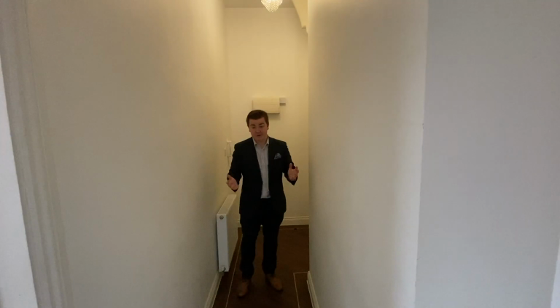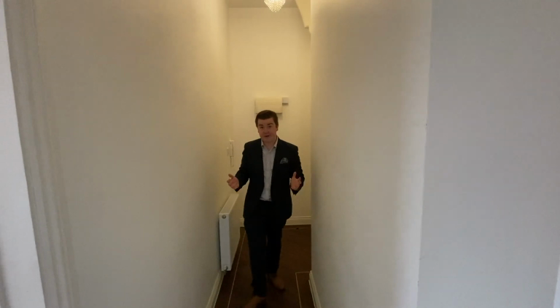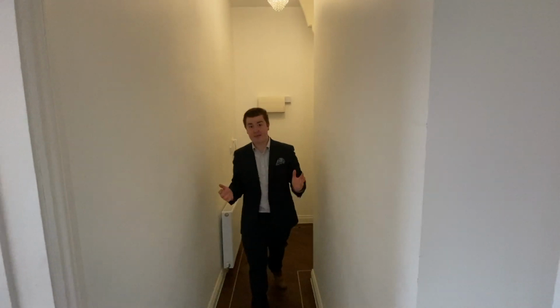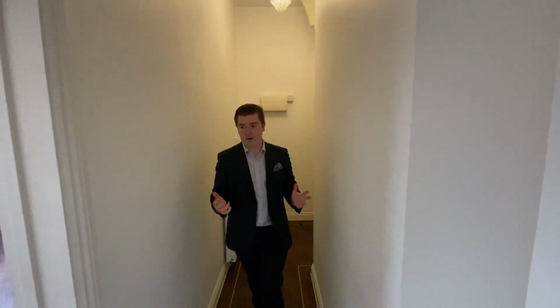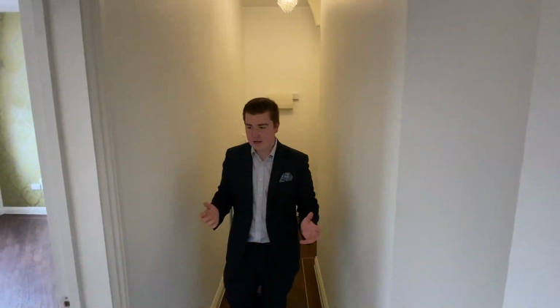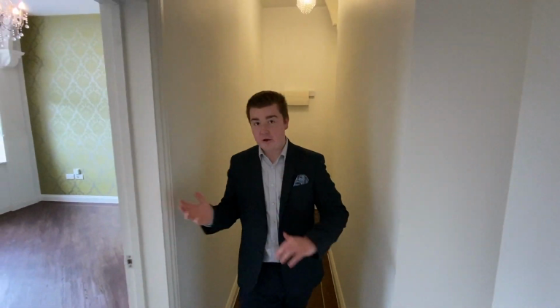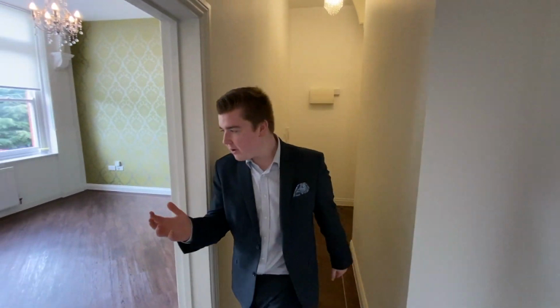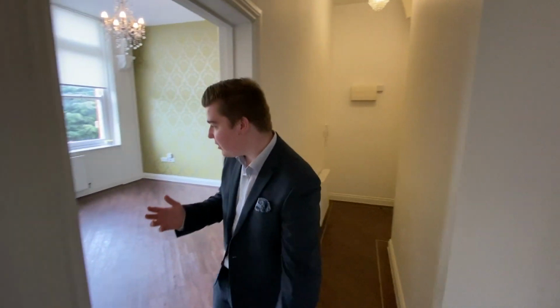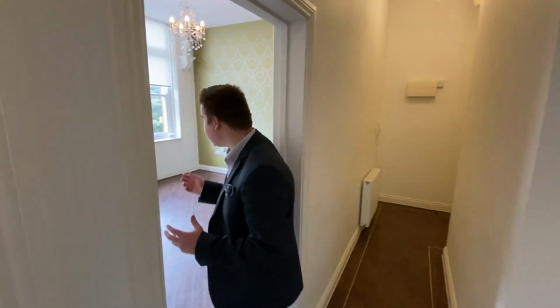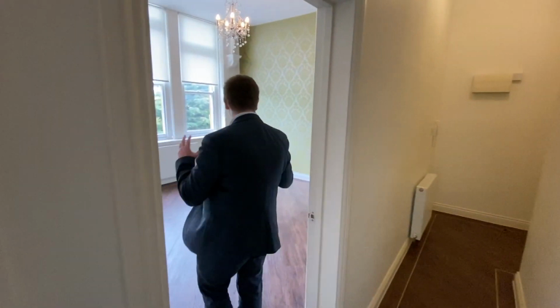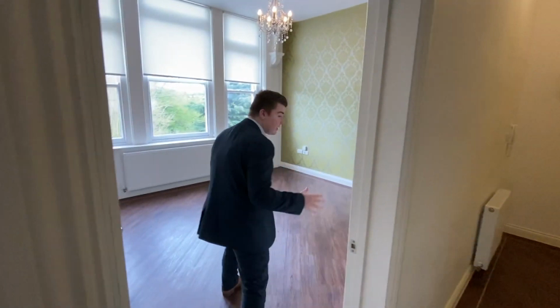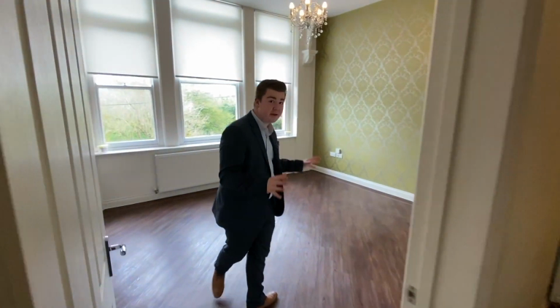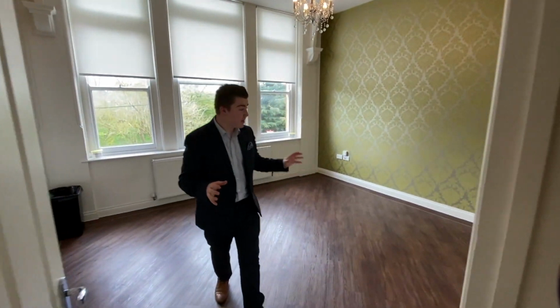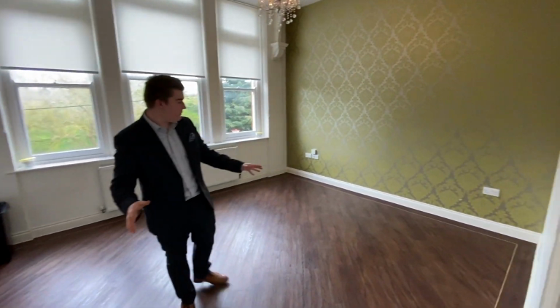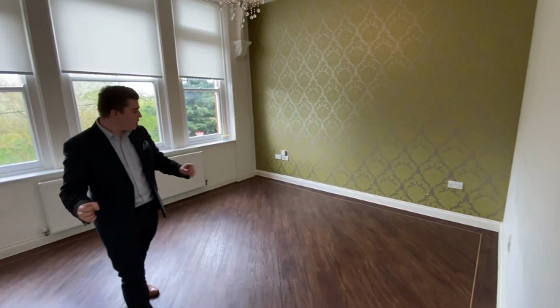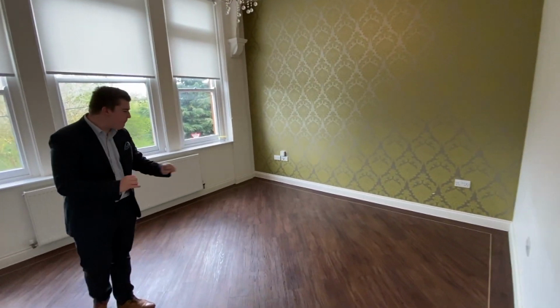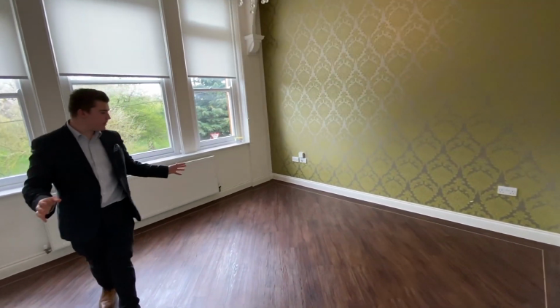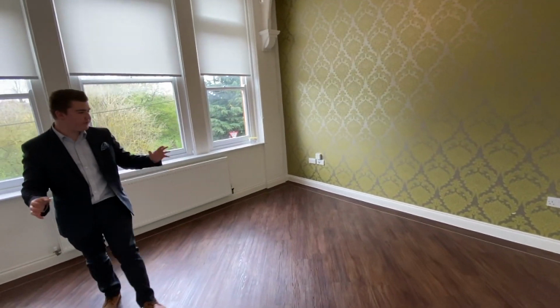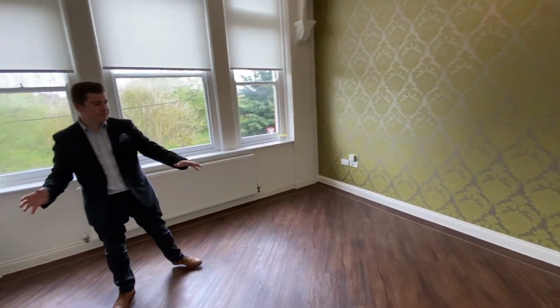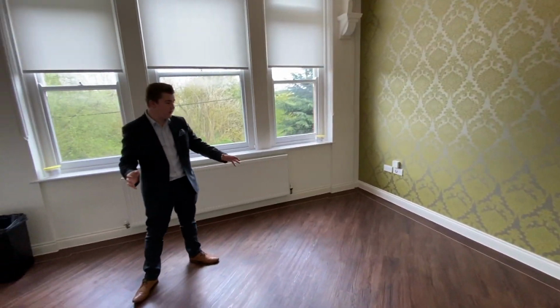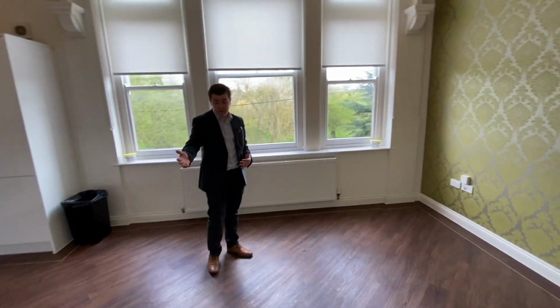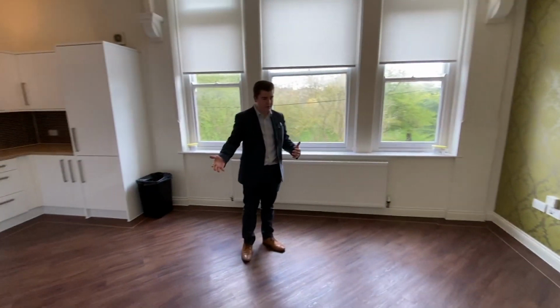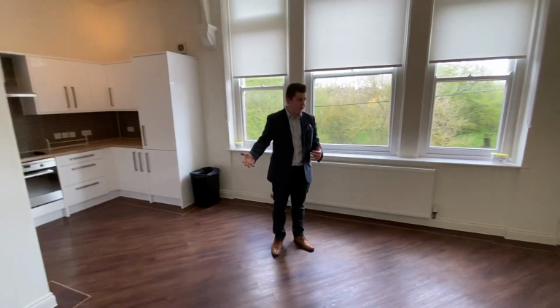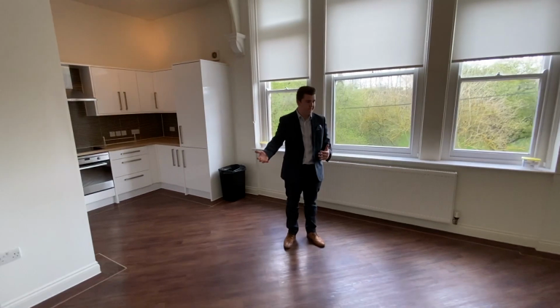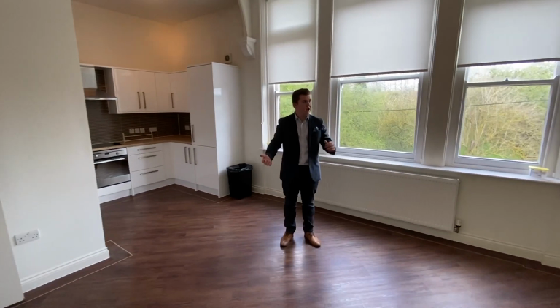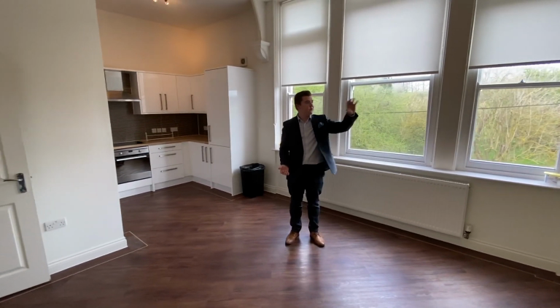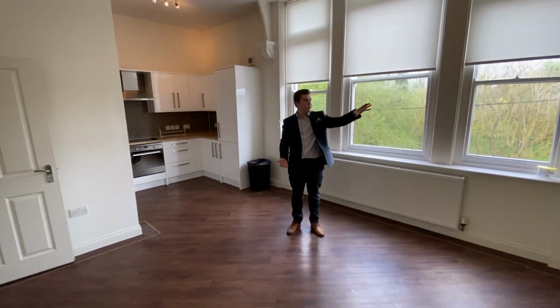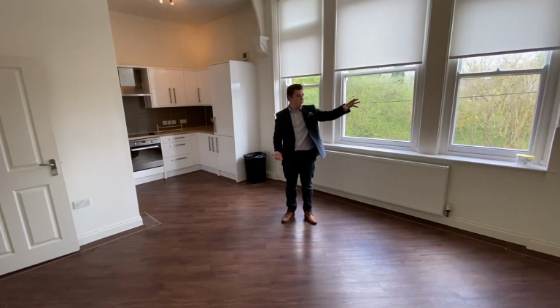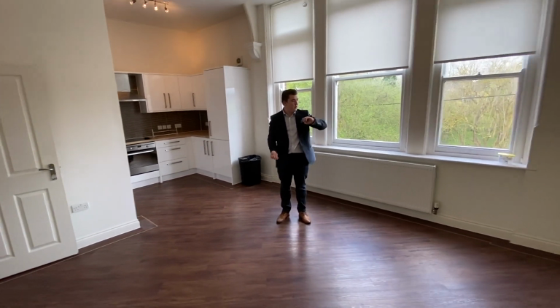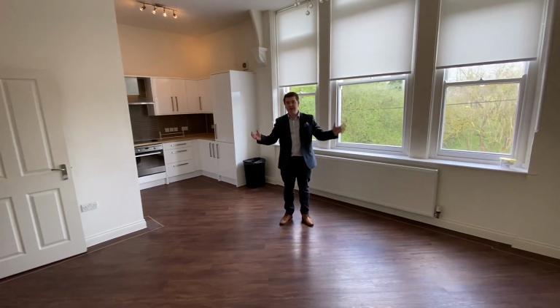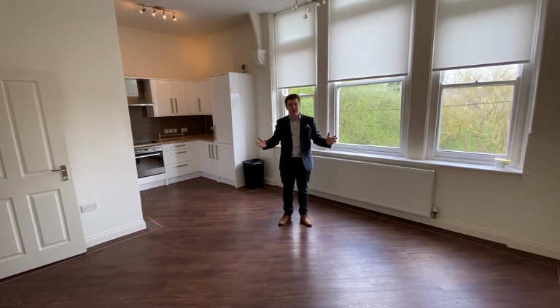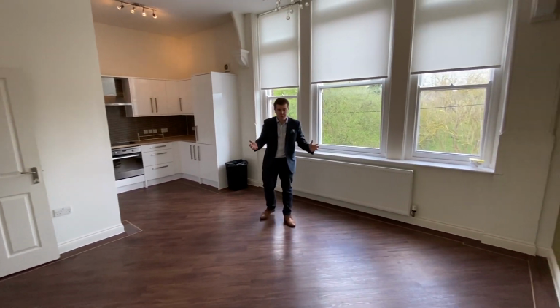We're now in the apartment. The first room you come to is this nice spacious living room. You've got plenty of room for a big sofa — even a corner sofa would fit in here. You've got the green wallpaper on the wall but it's all nice and neutral.